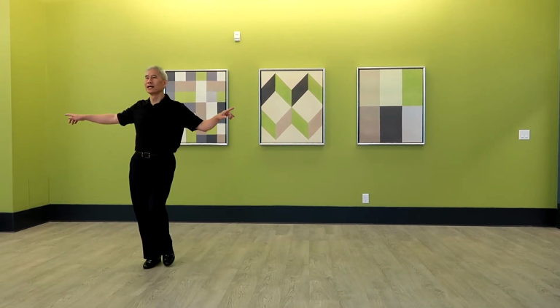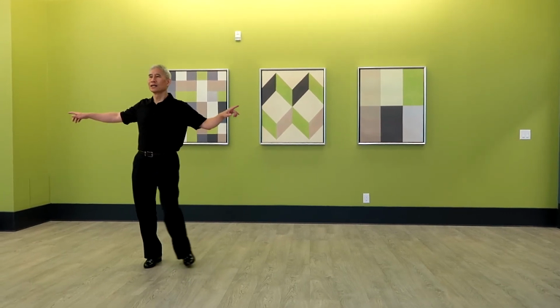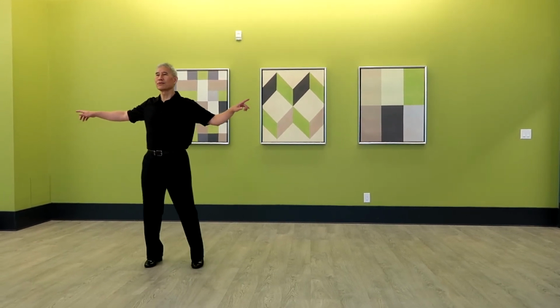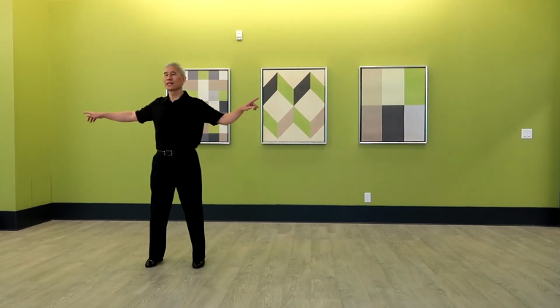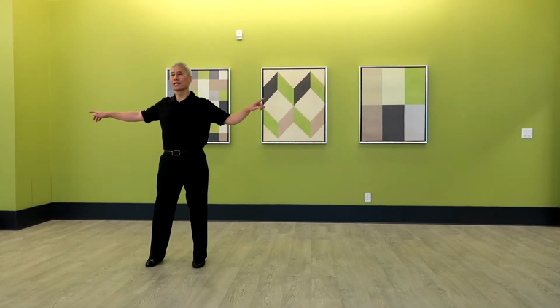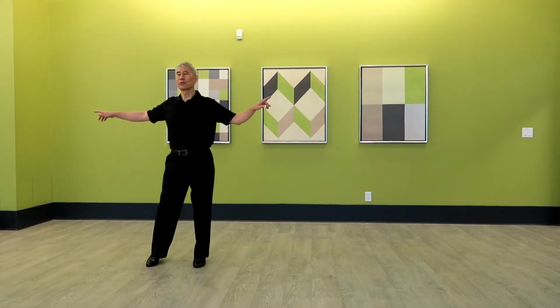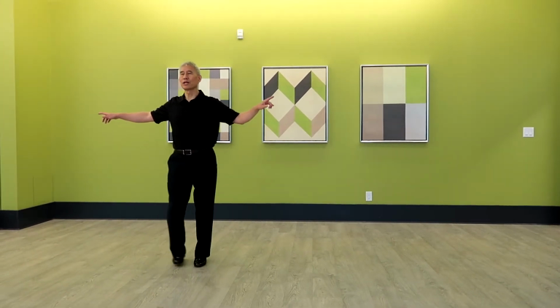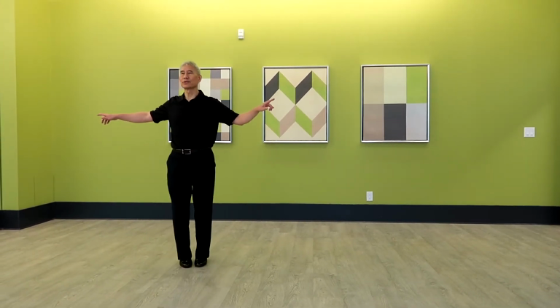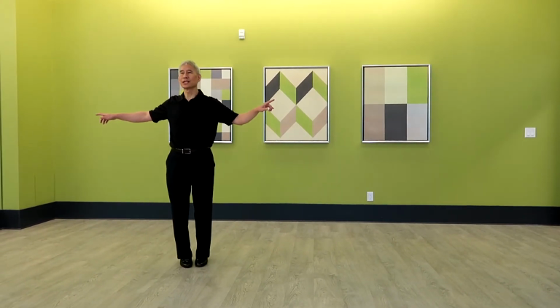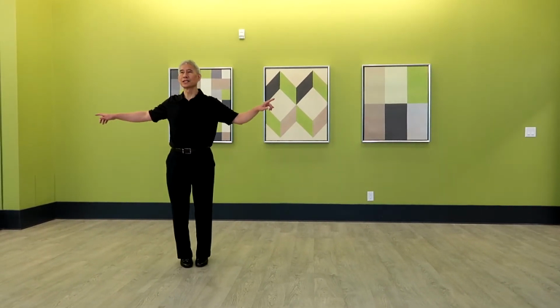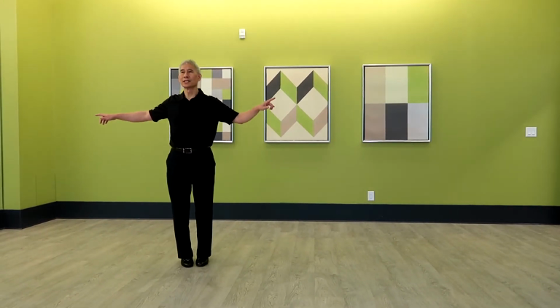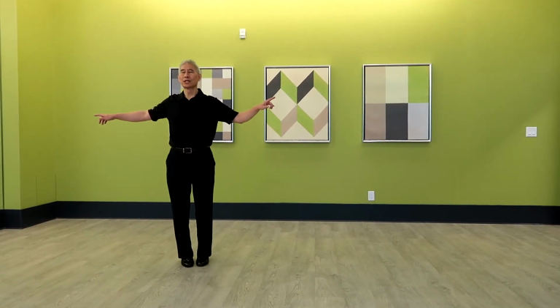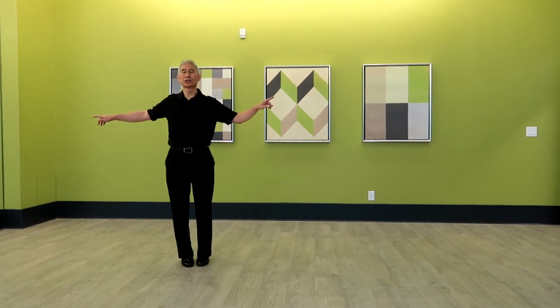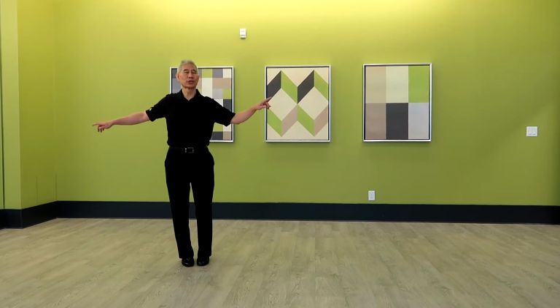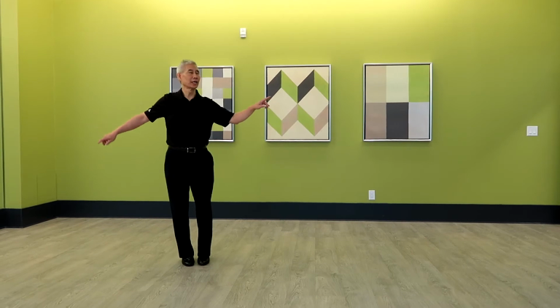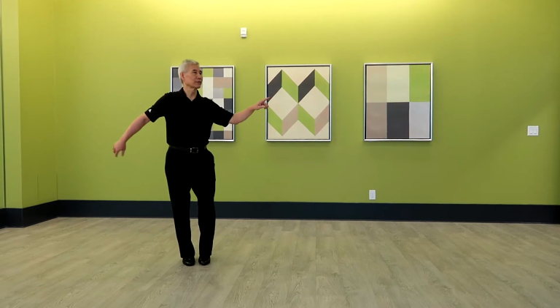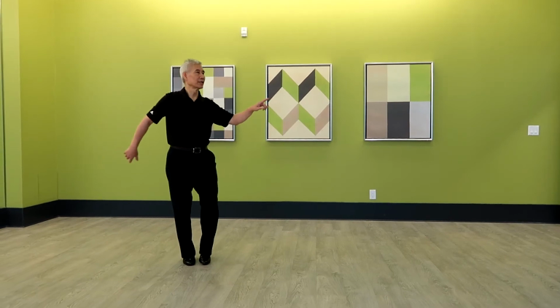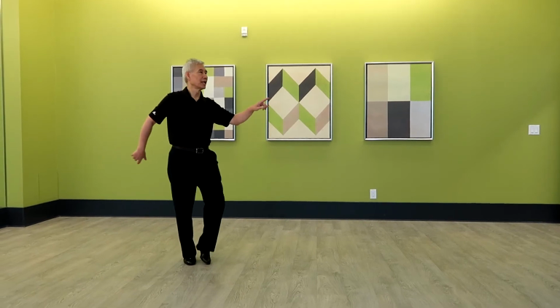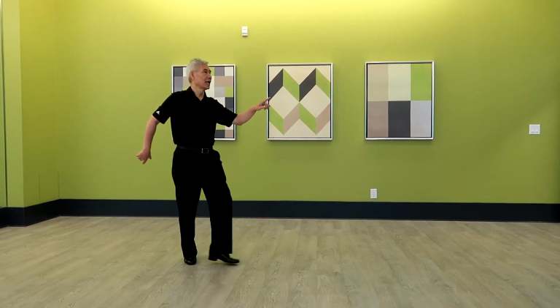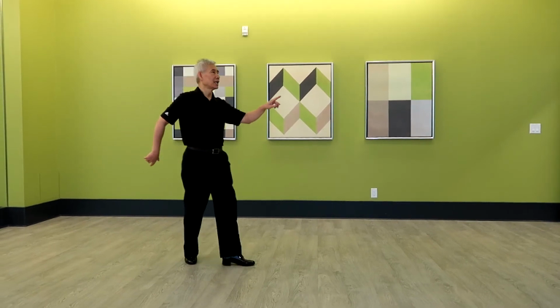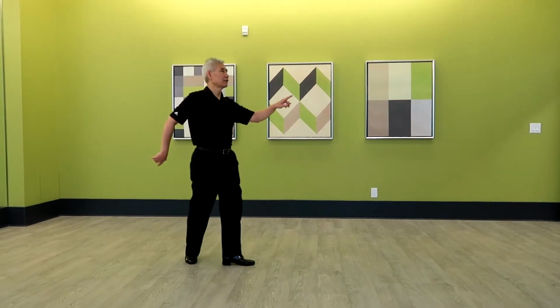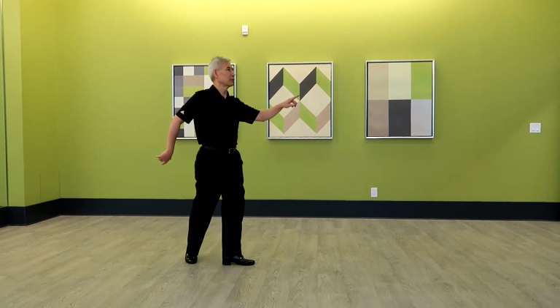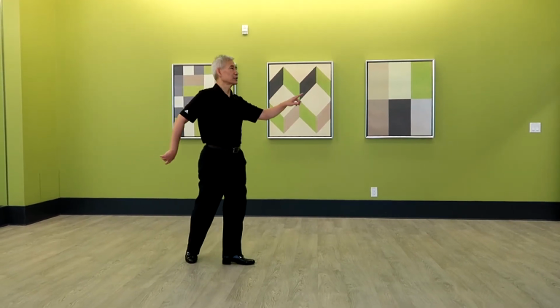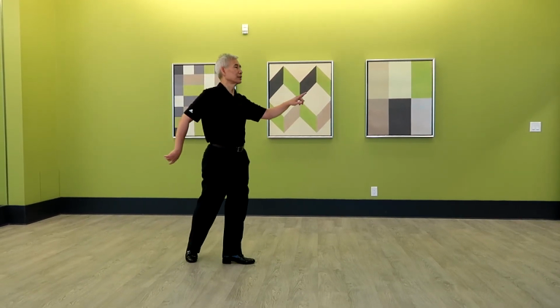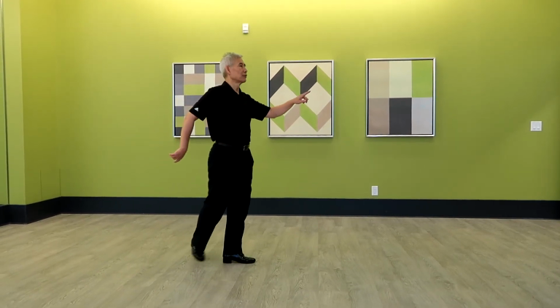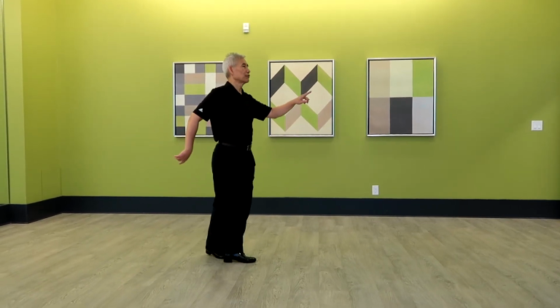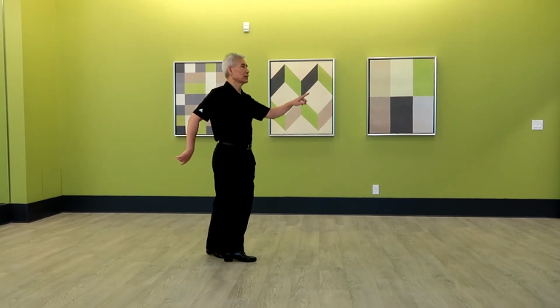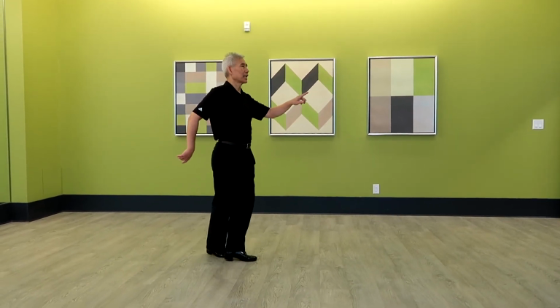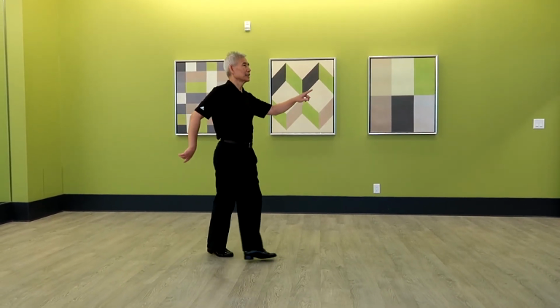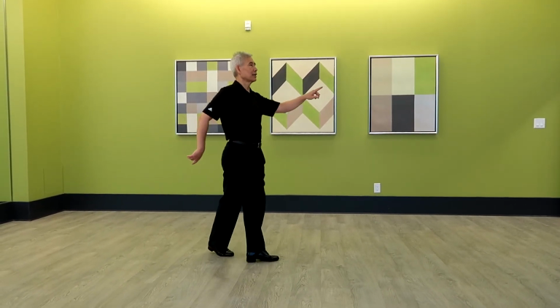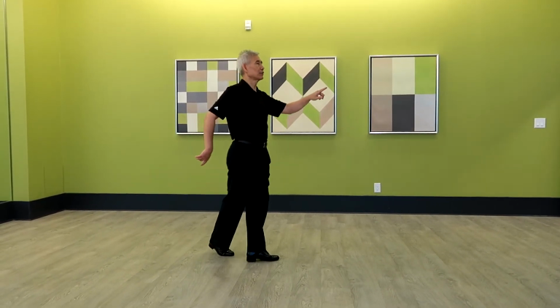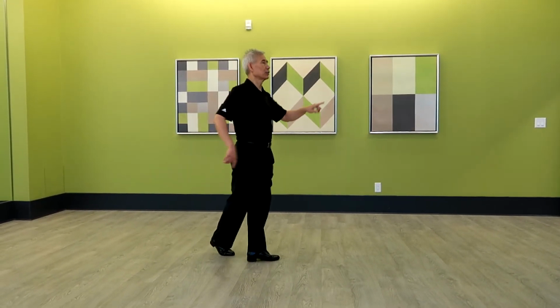Left foot side, right foot together, quarter turn left, left foot forward, right foot behind, left foot forward.